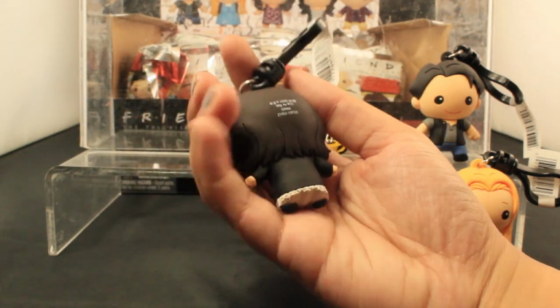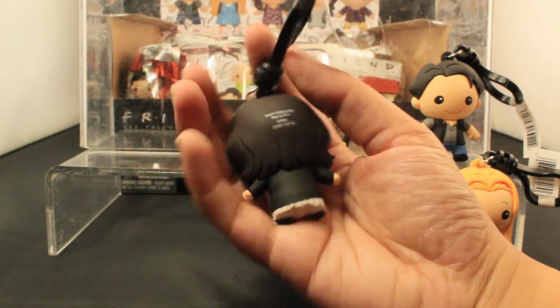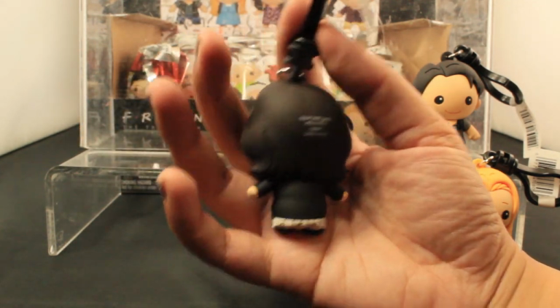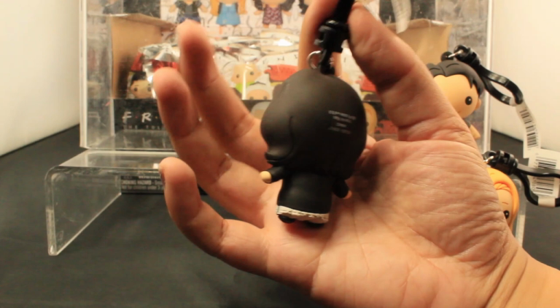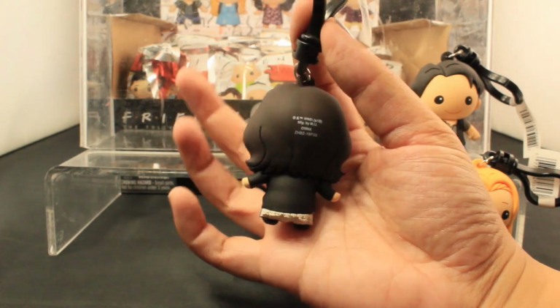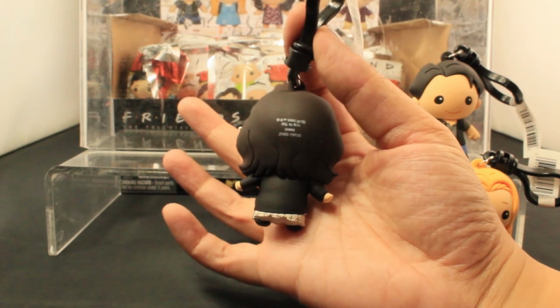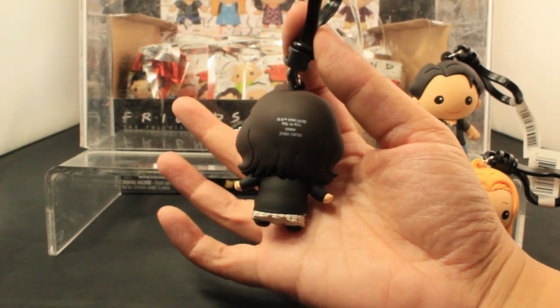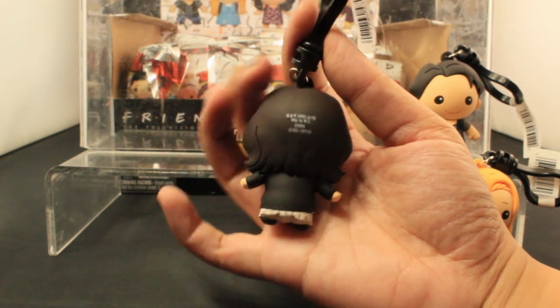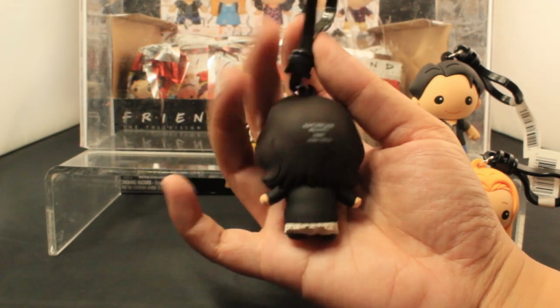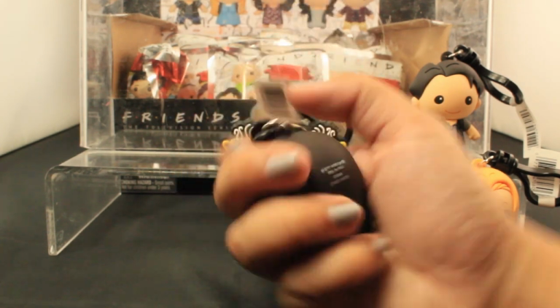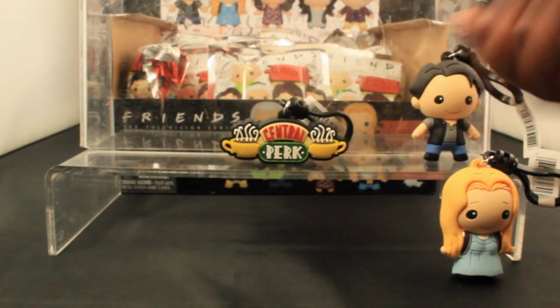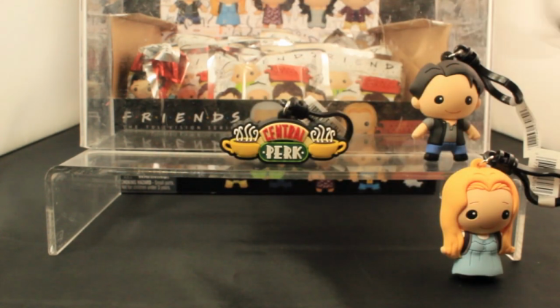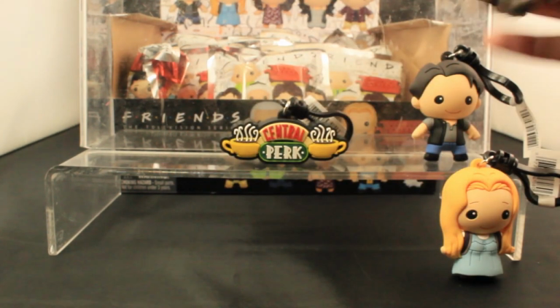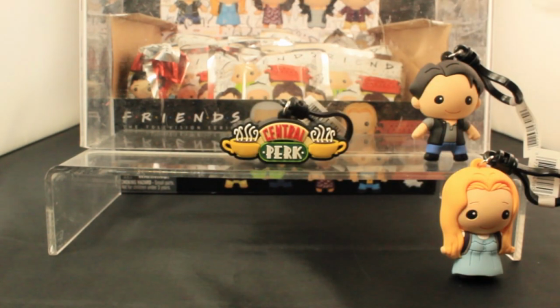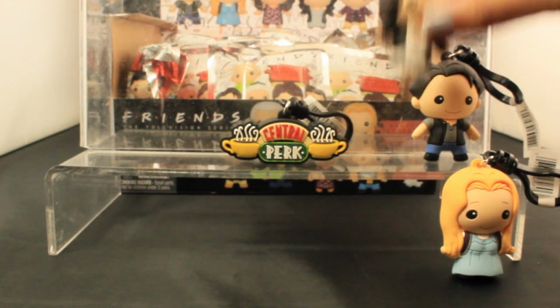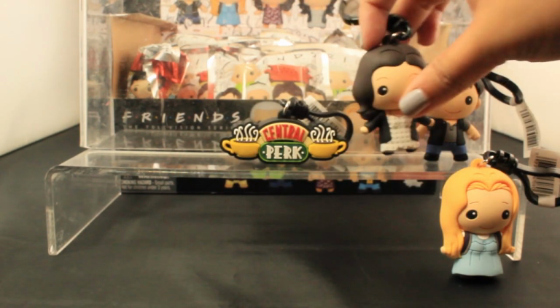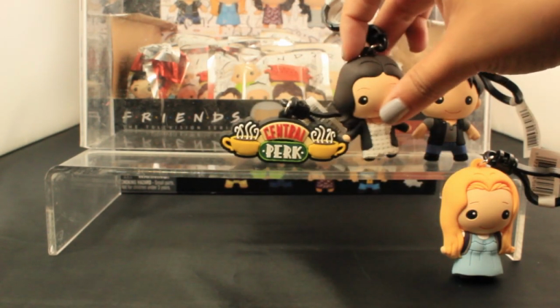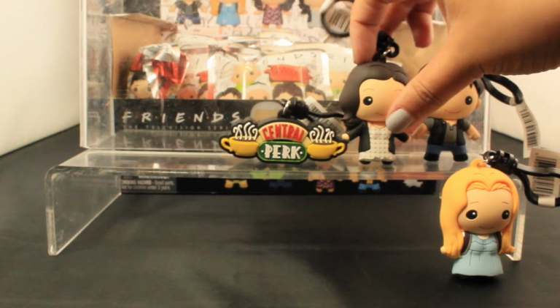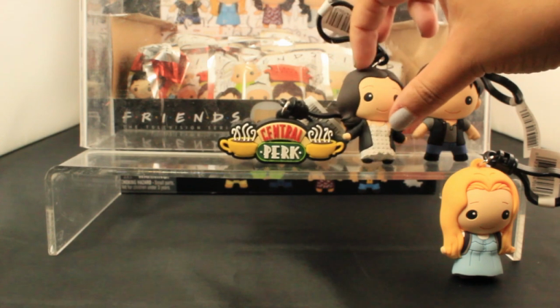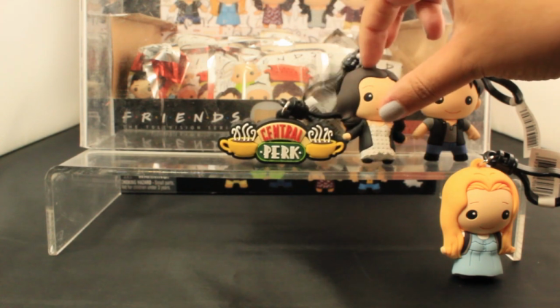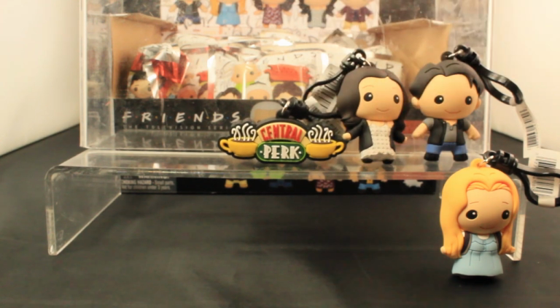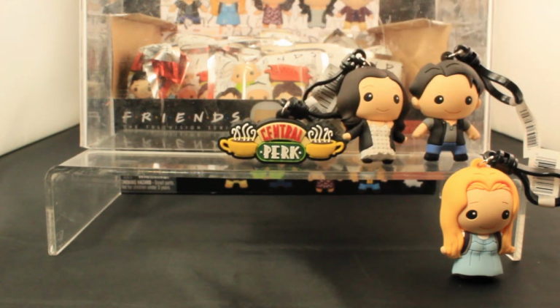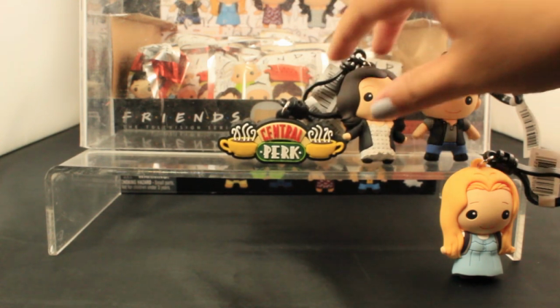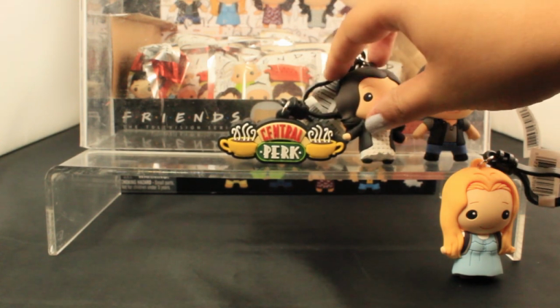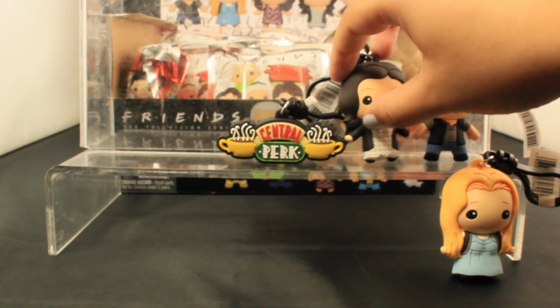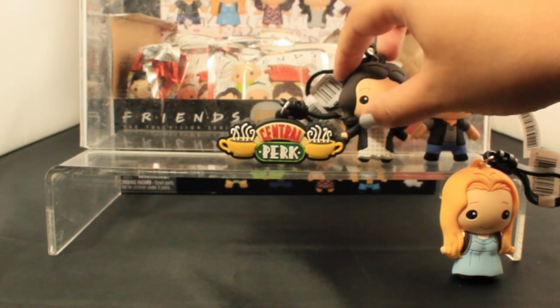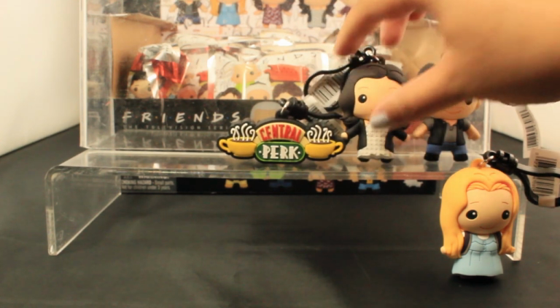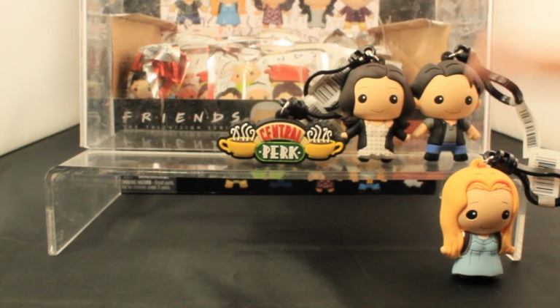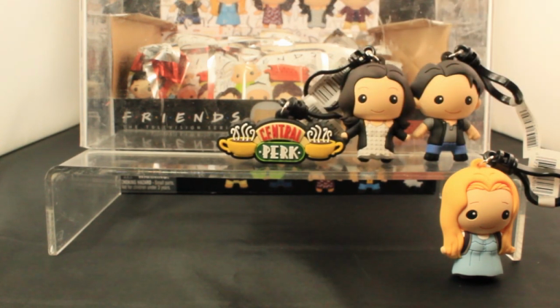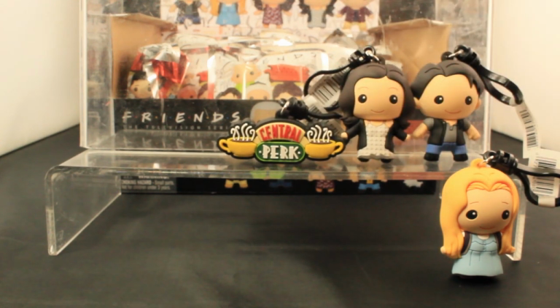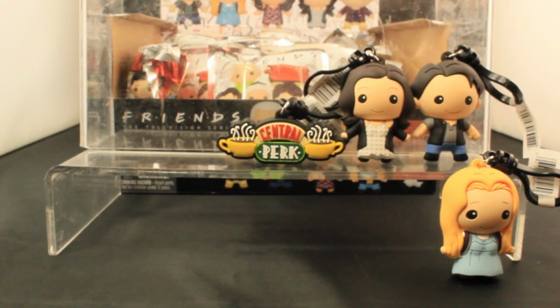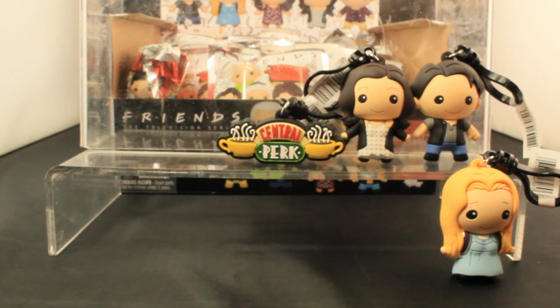Here's the back view of Monica. Not as much to see there, but very cute. I'll put Monica up here. I love her hair. It's great.